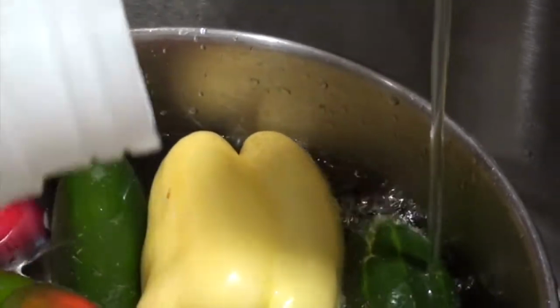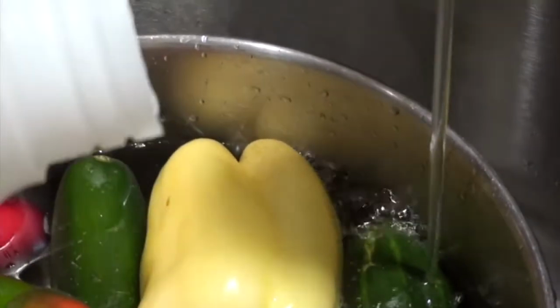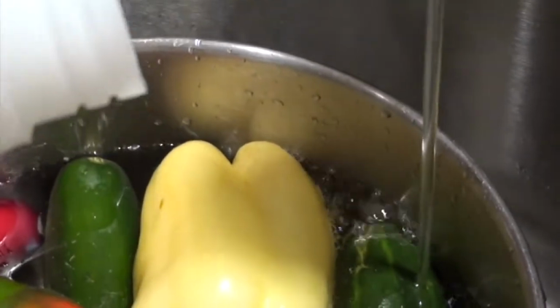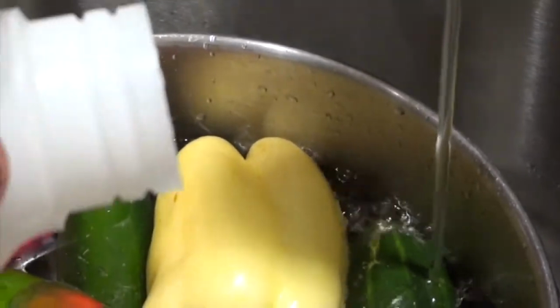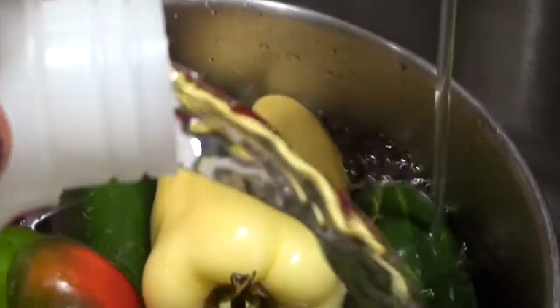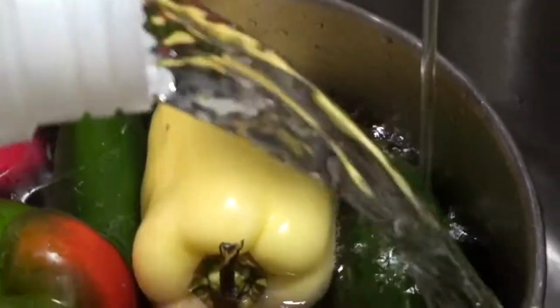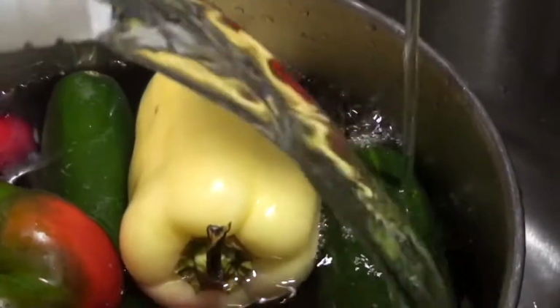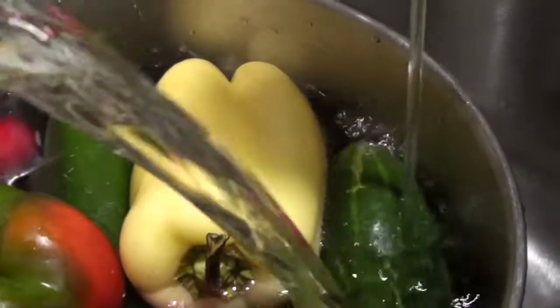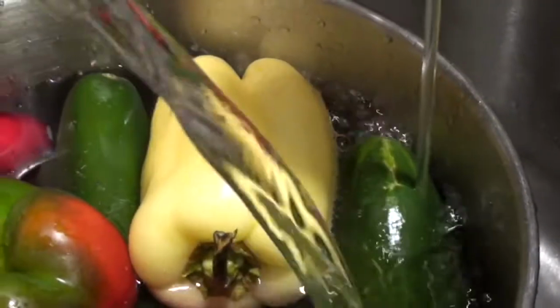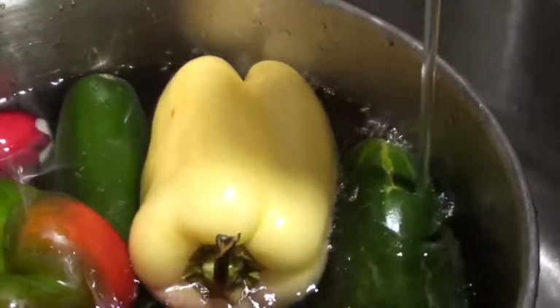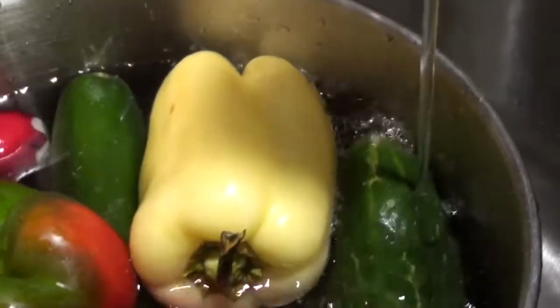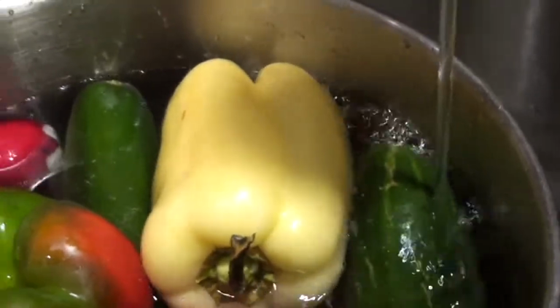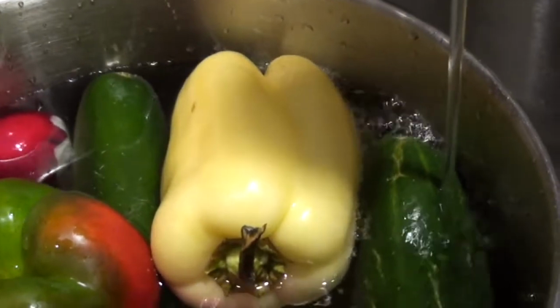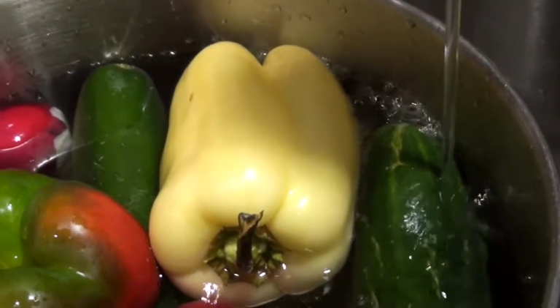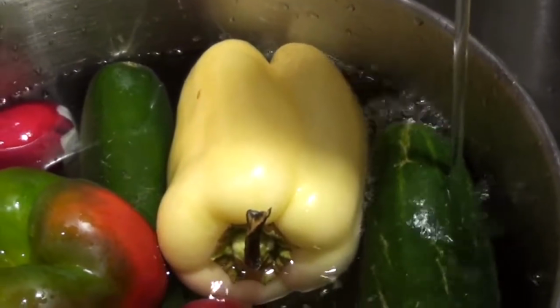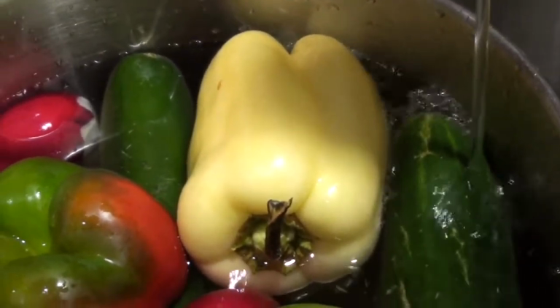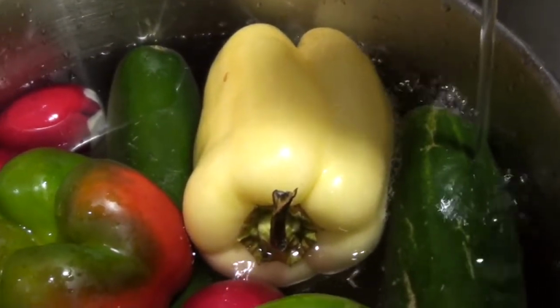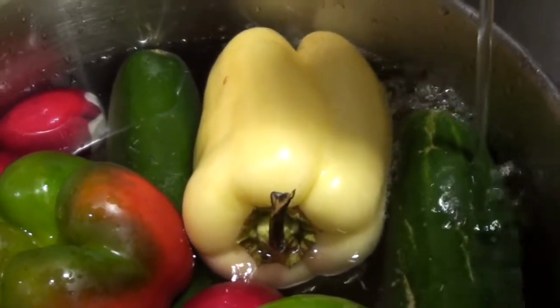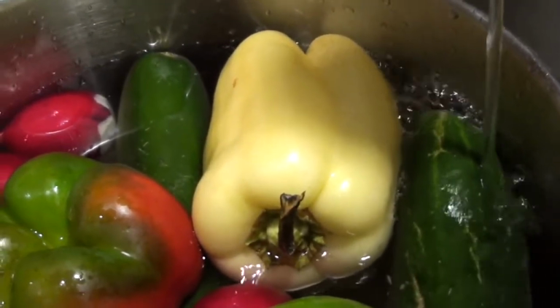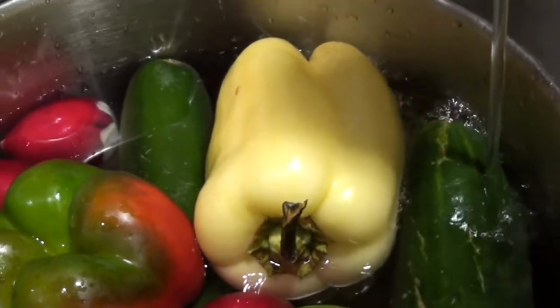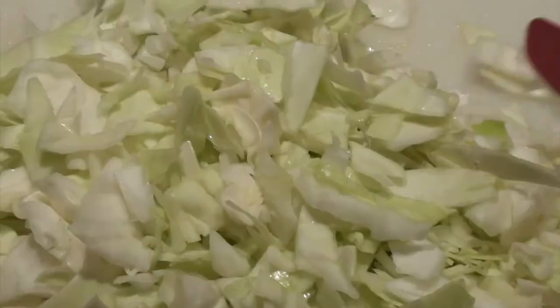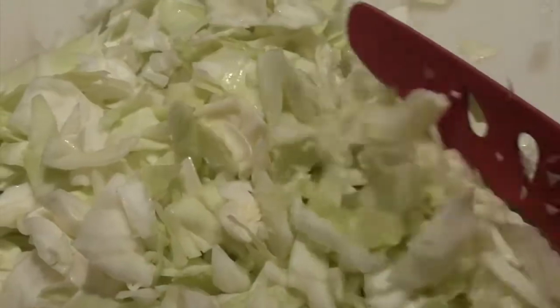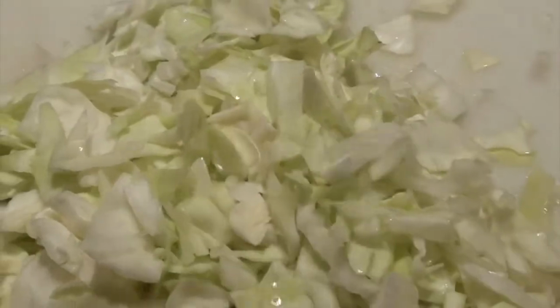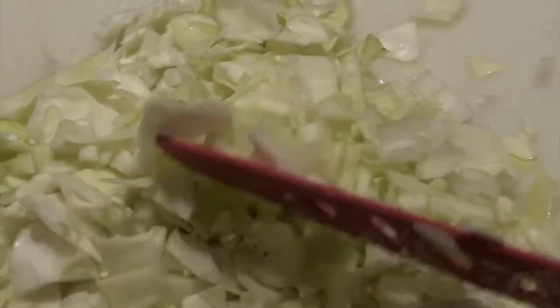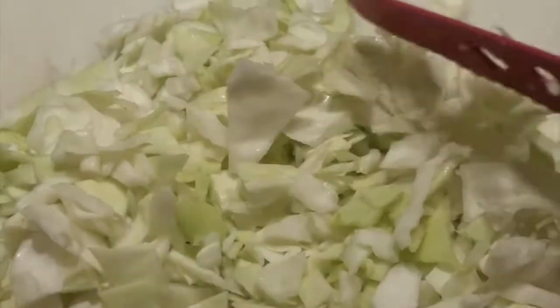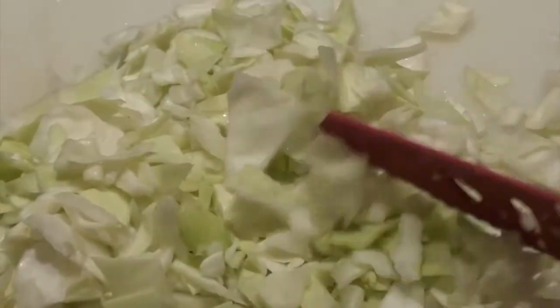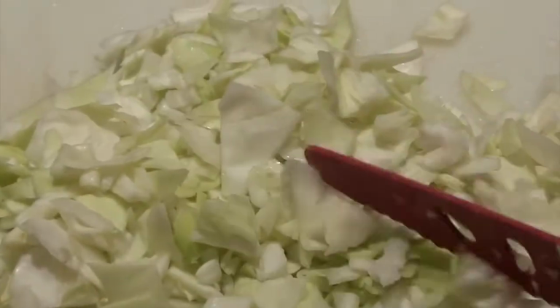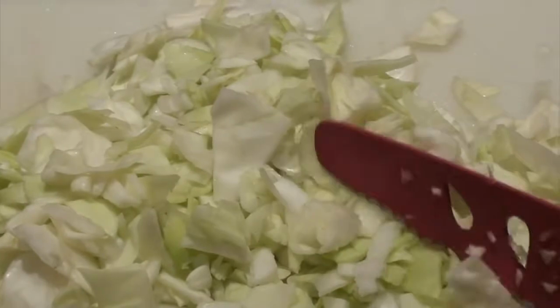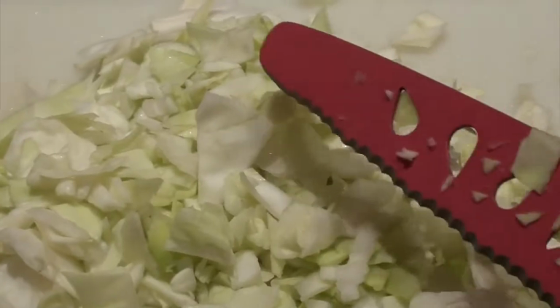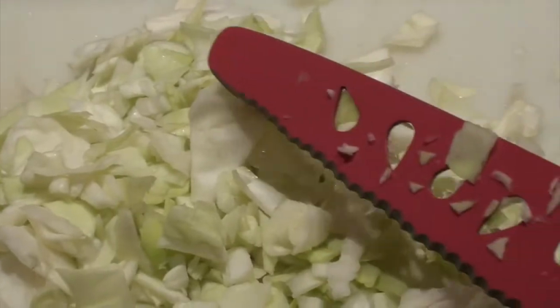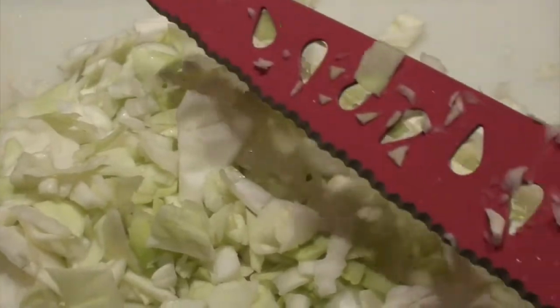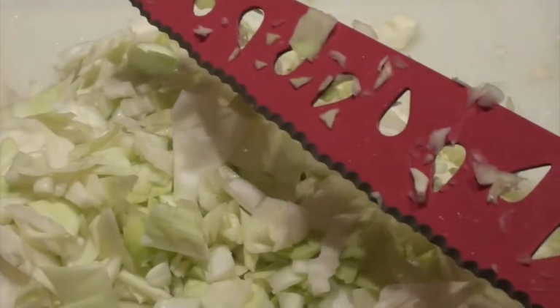Soak the vegetables in a little bit of vinegar and water just to get all the pesticides off. I usually soak them for about 10 minutes. I like to cut the vegetables in little pieces, and I'm using a knife with holes in it — it makes it zero resistance and much easier to cut.